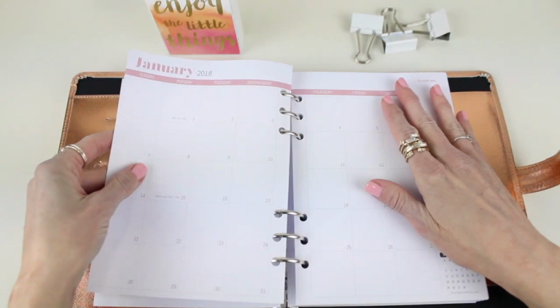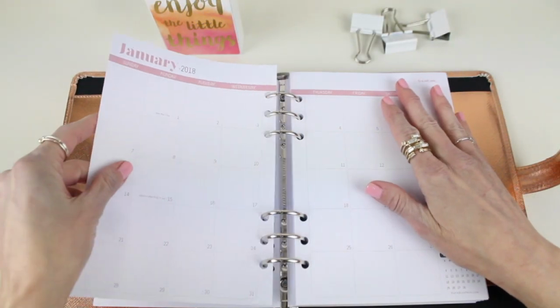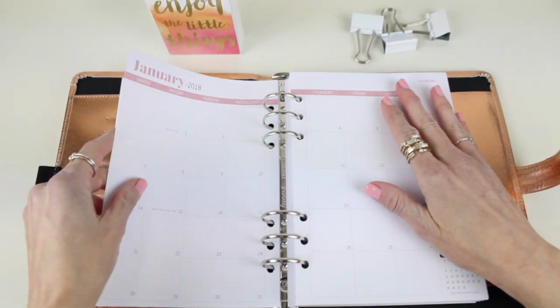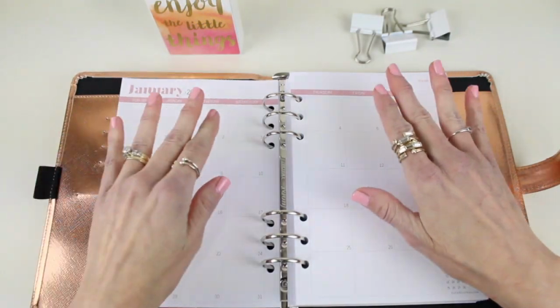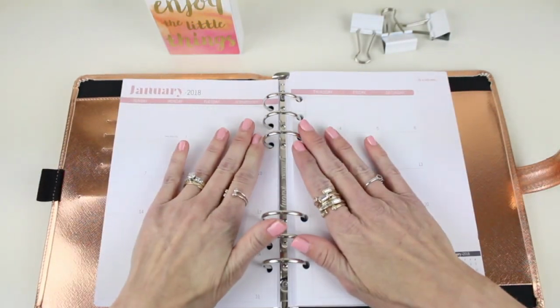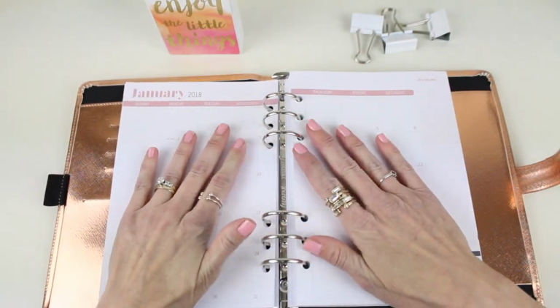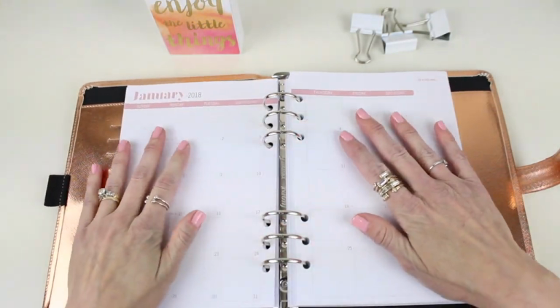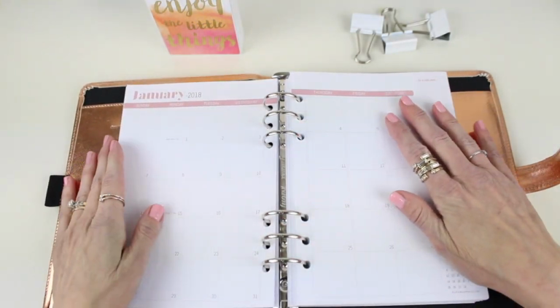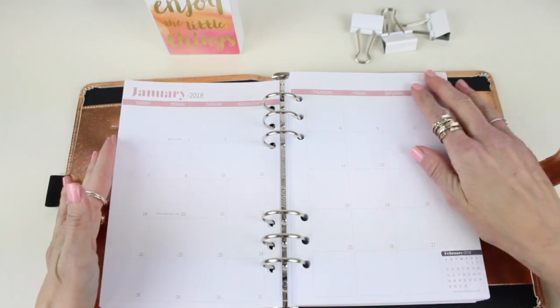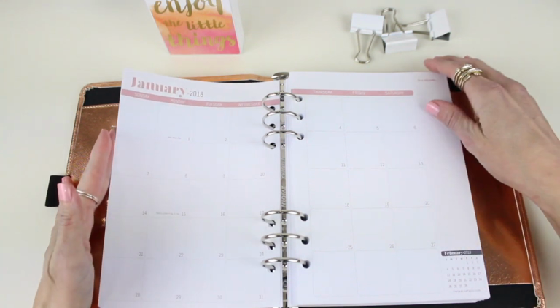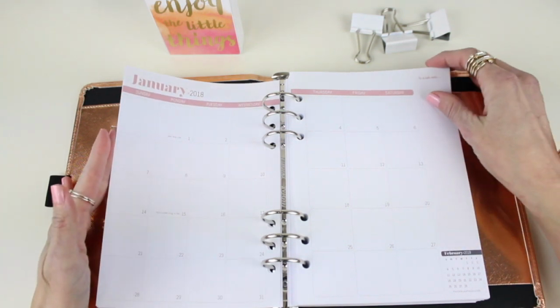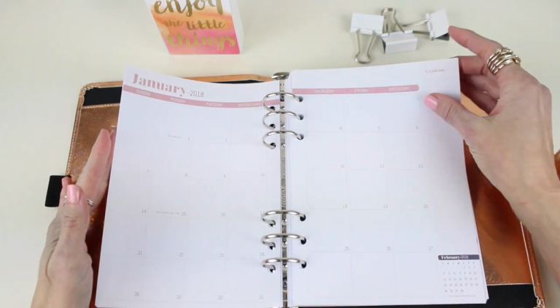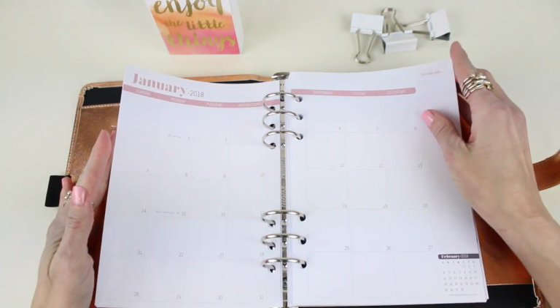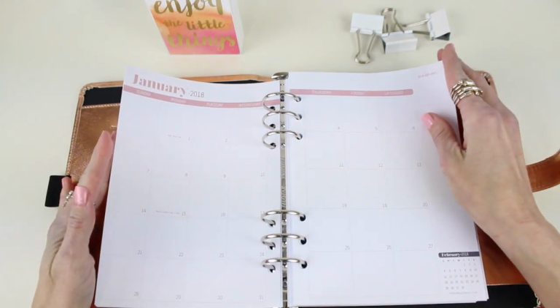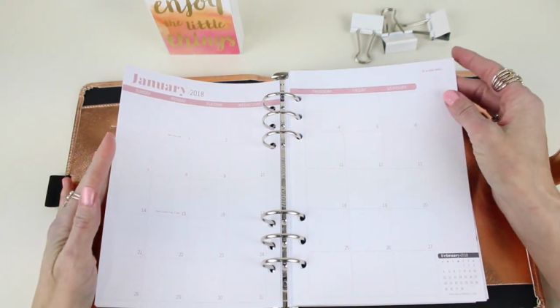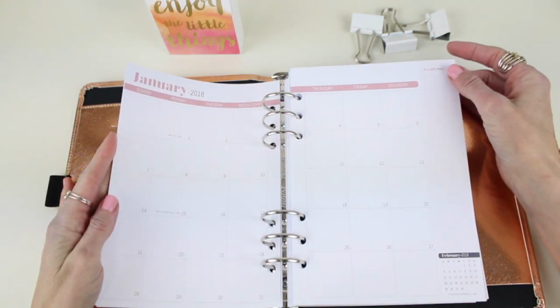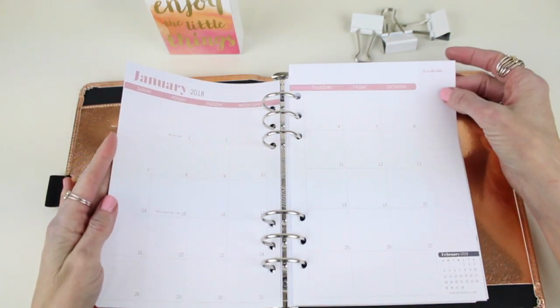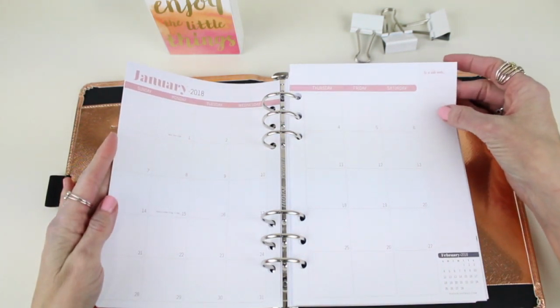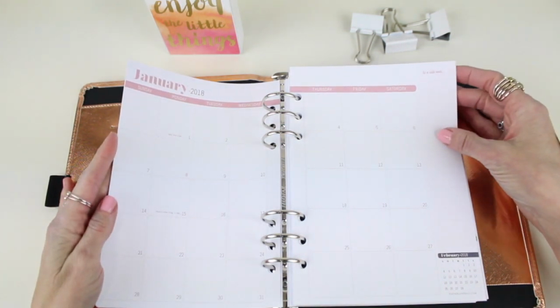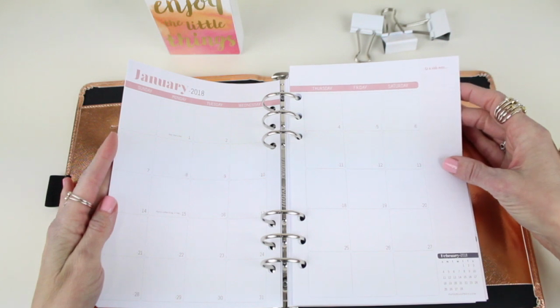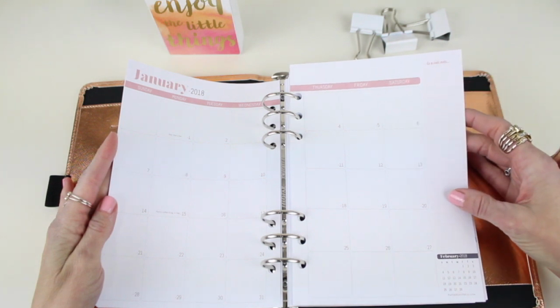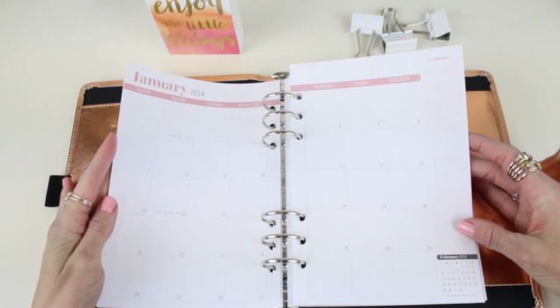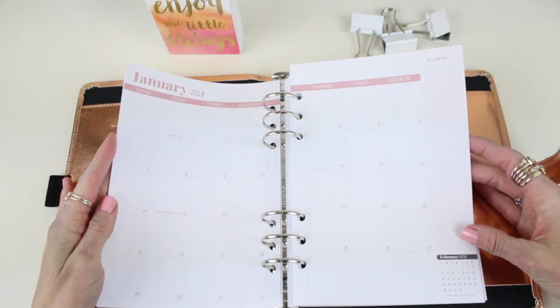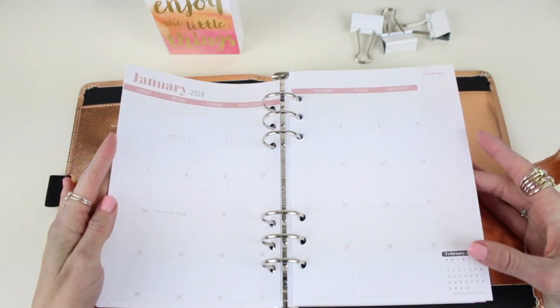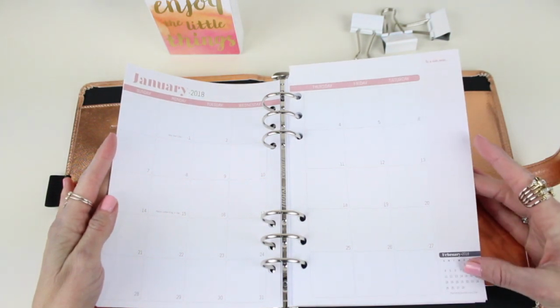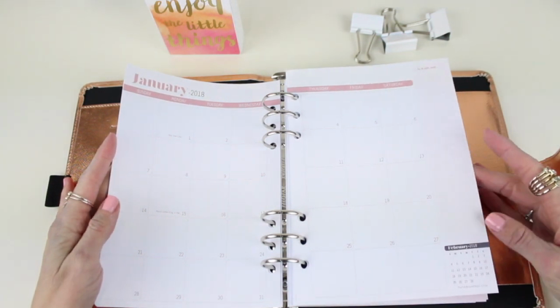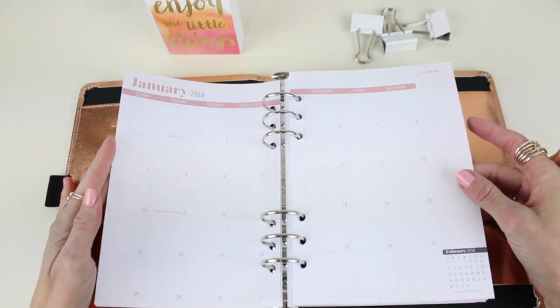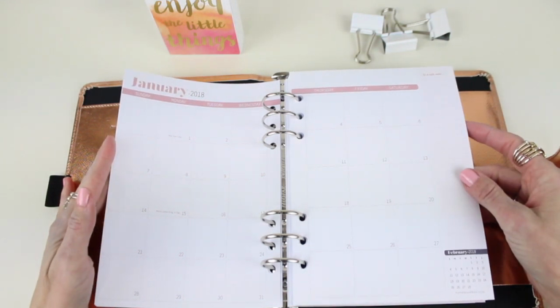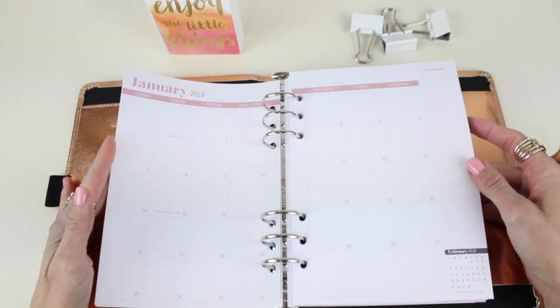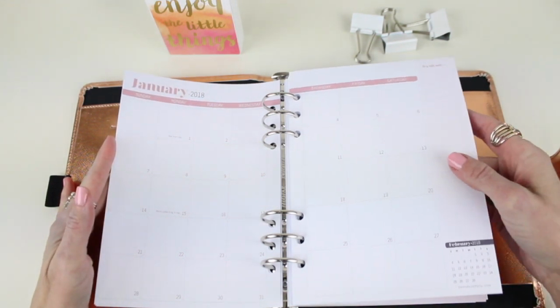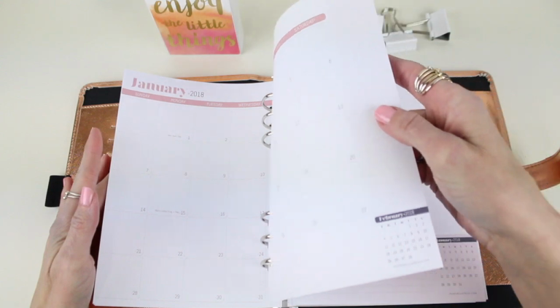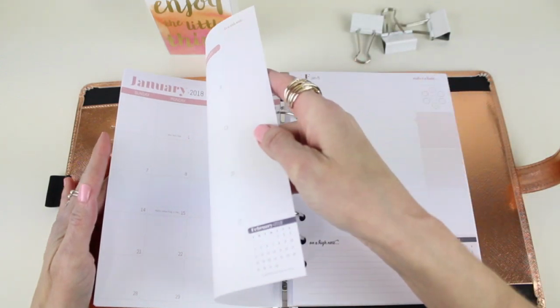We then go into your entire monthly spread so you can see your month at a glance as you plan it out. There's a side note section for any notes and a calendar at the very bottom so you can check out the dates for the following month.